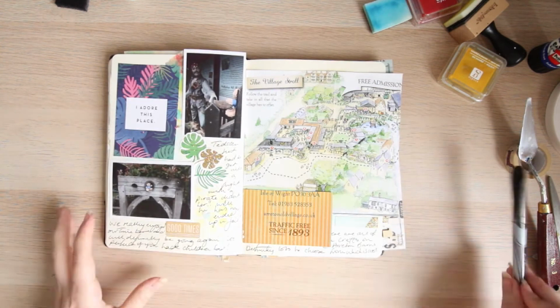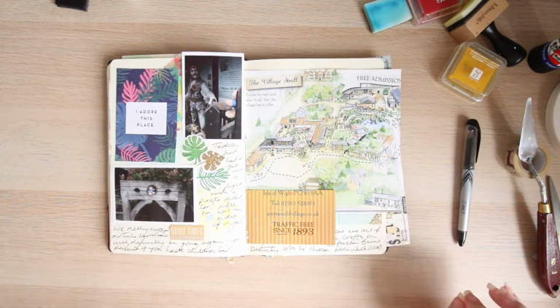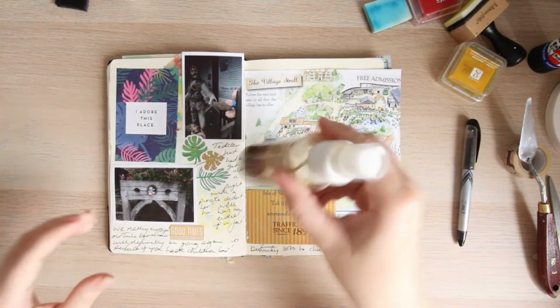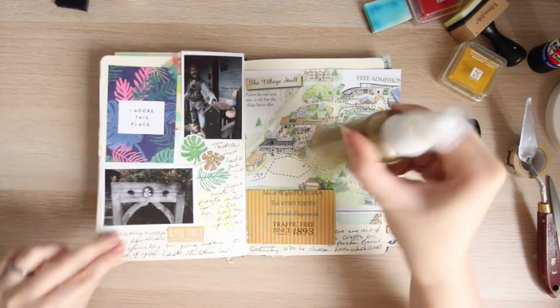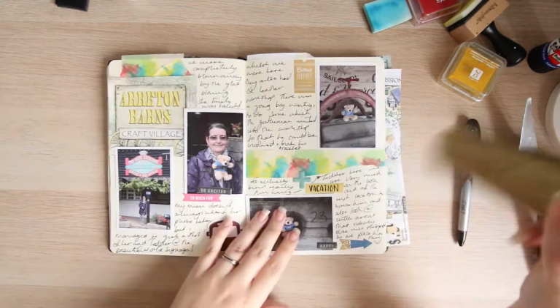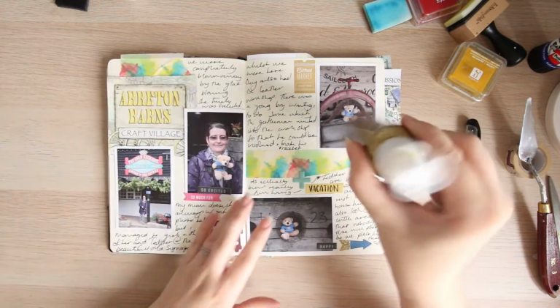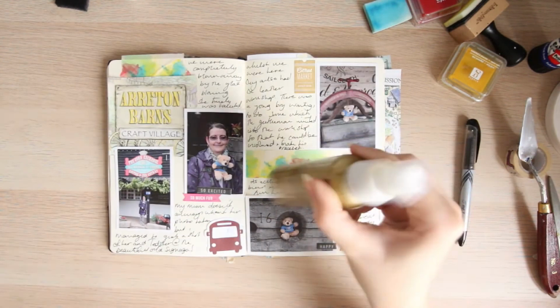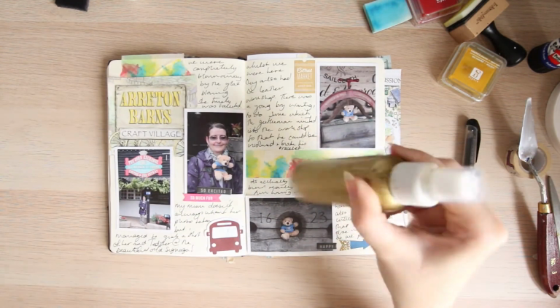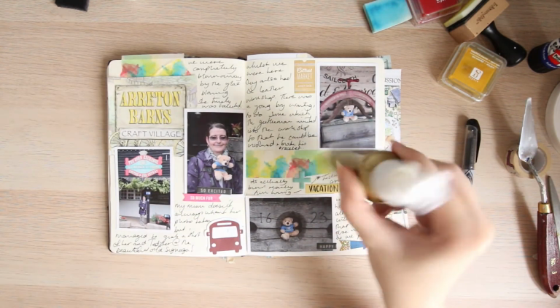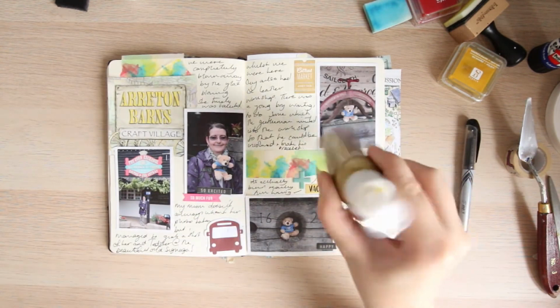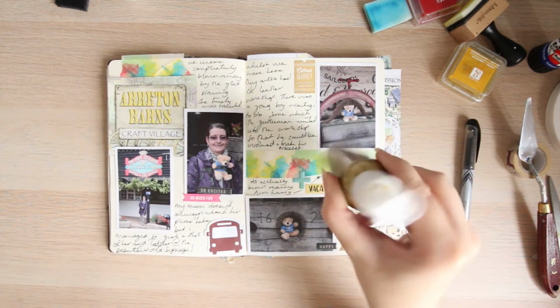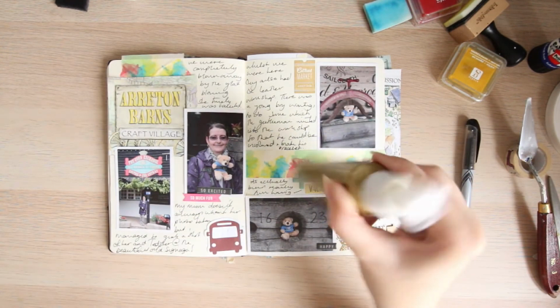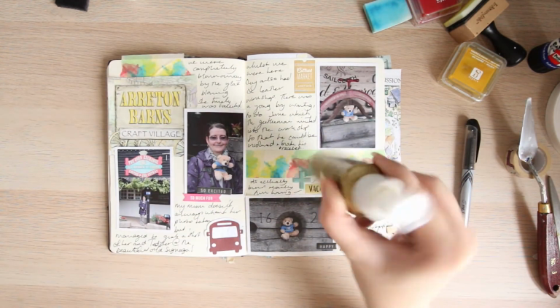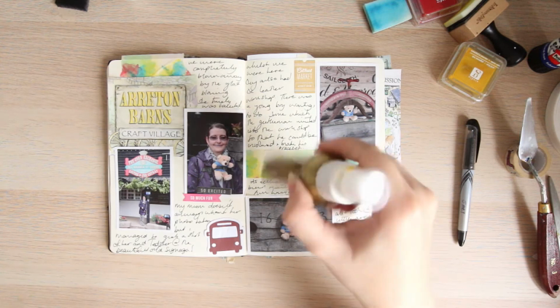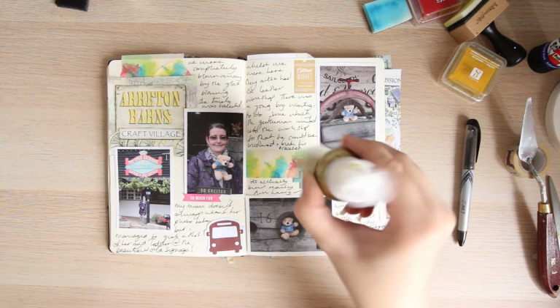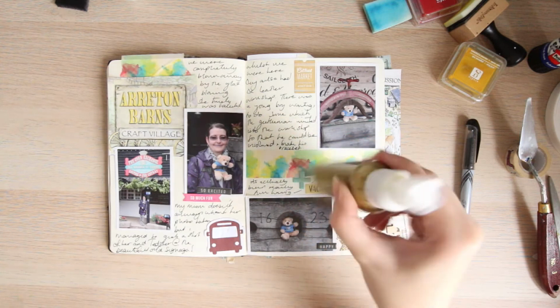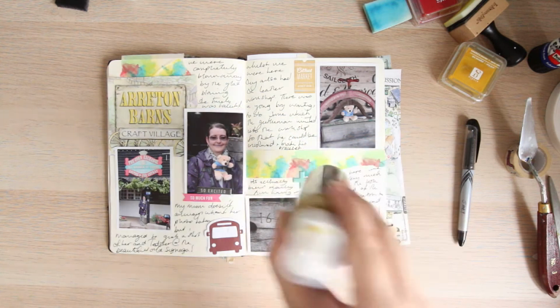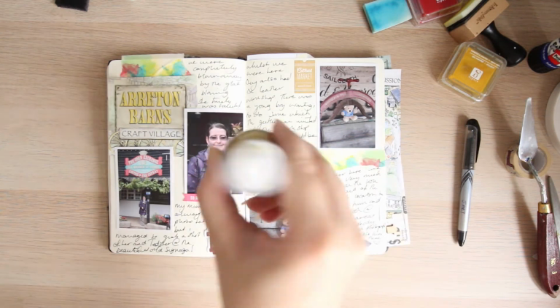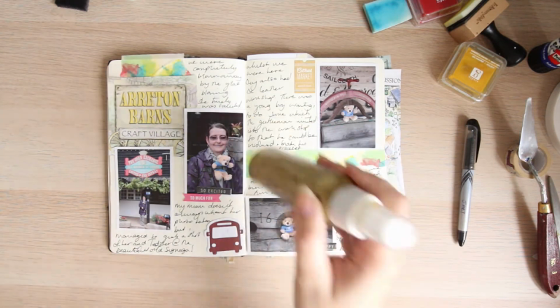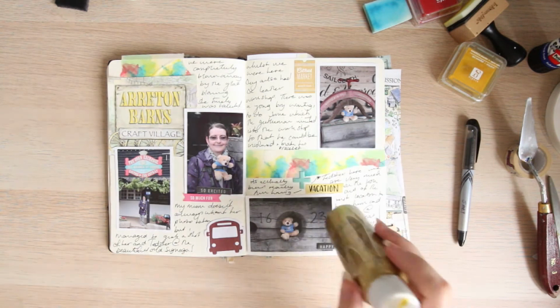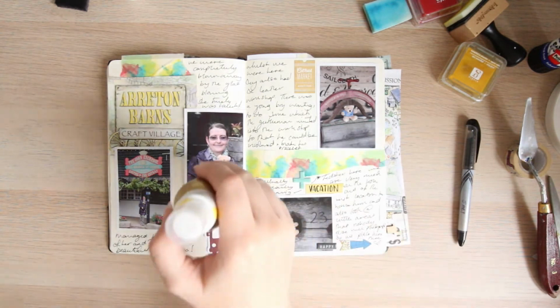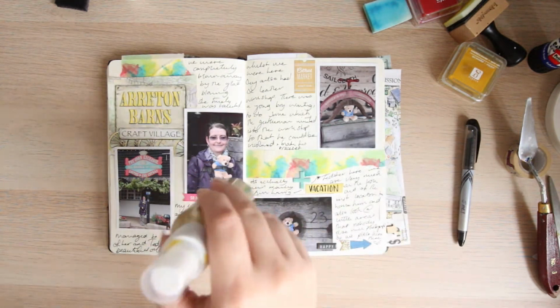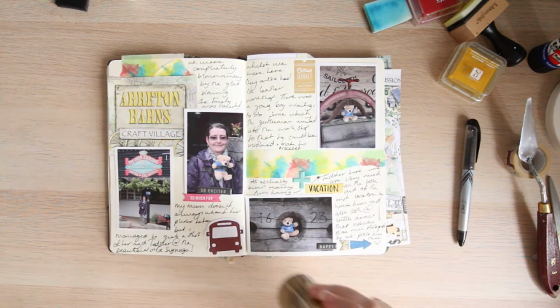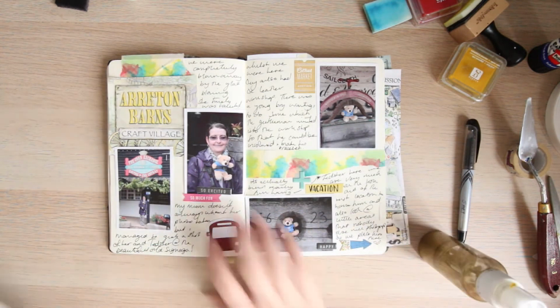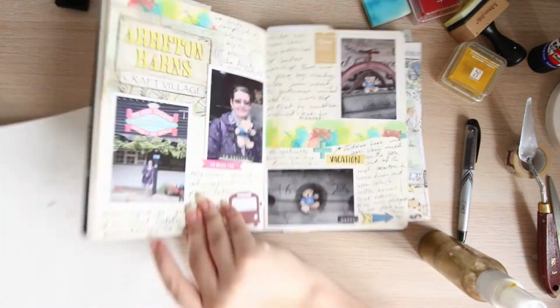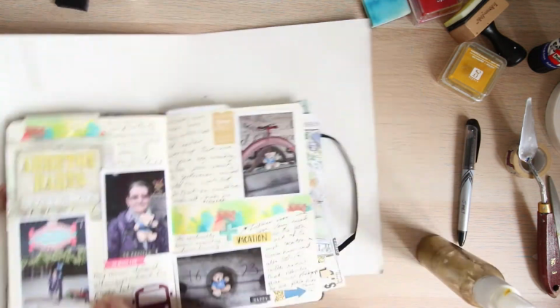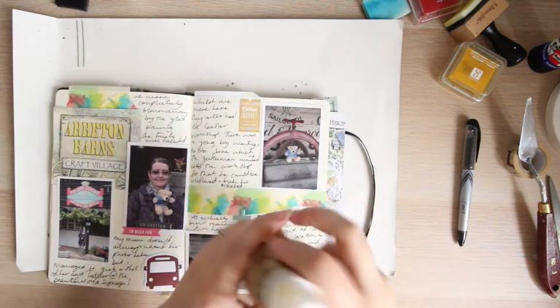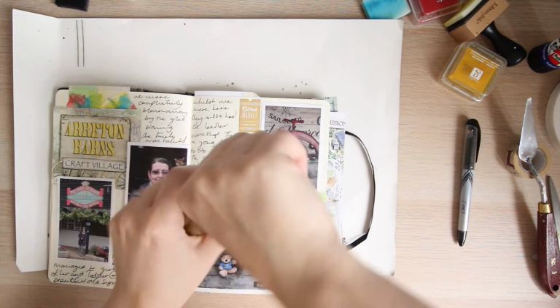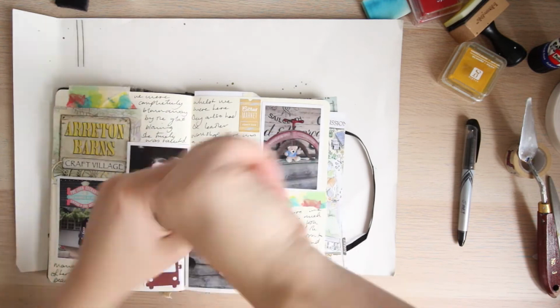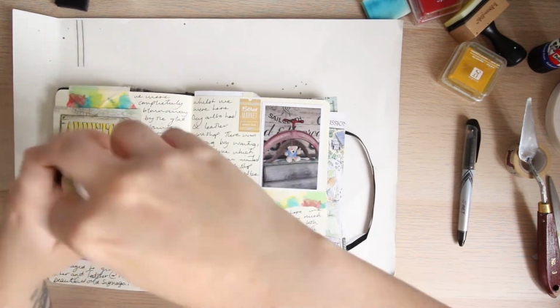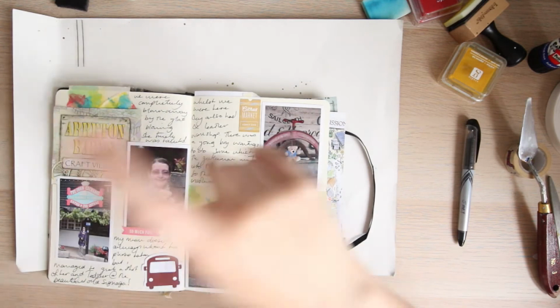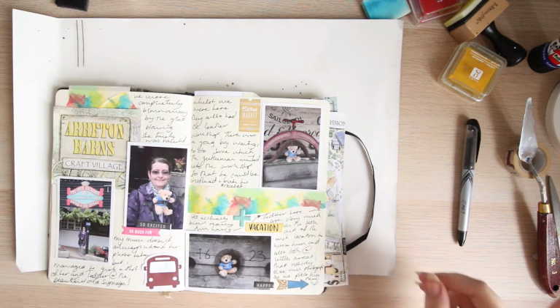Just to add the tiniest bit of glitz, I end up using my Winsor & Newton gold ink. And I'm so proud of myself — I am still really, really good at putting some paper down.